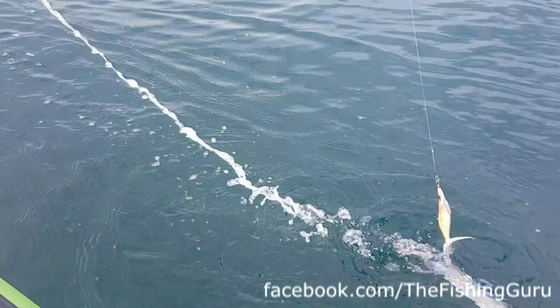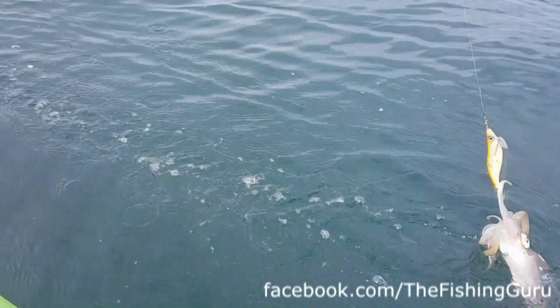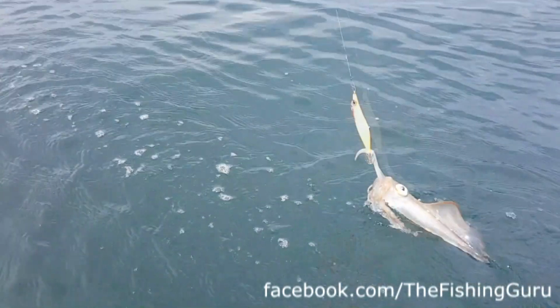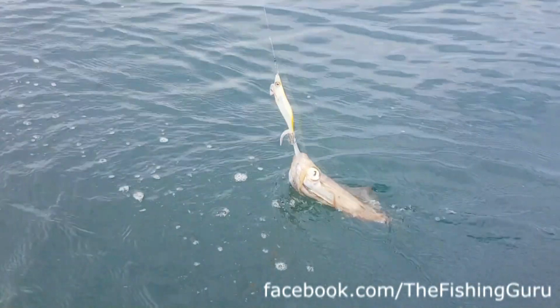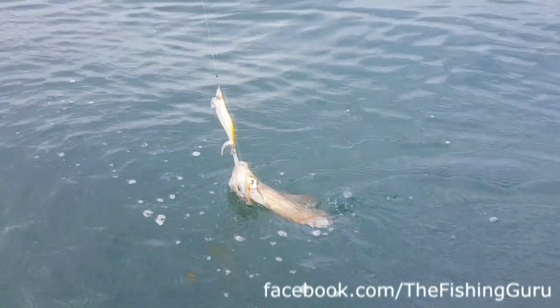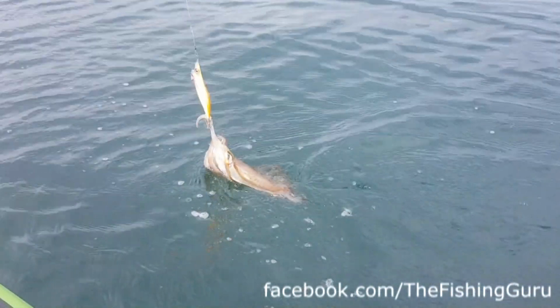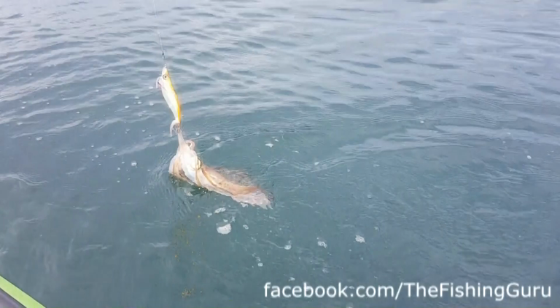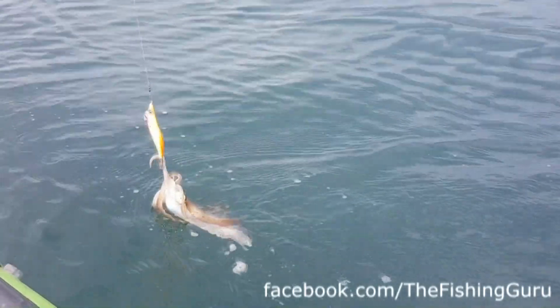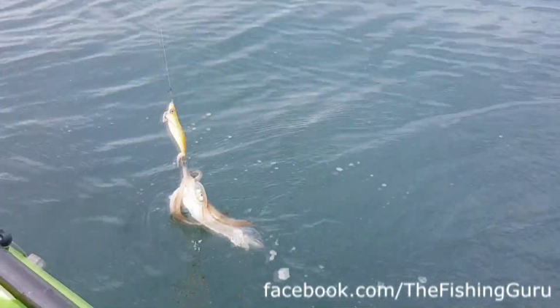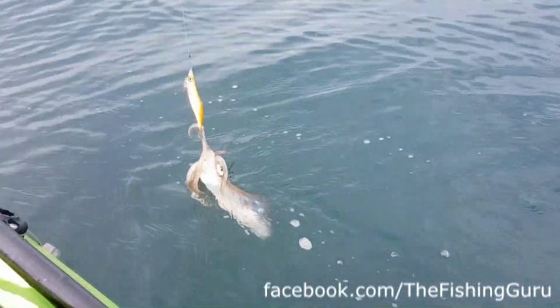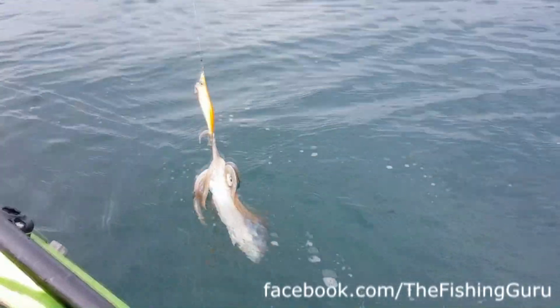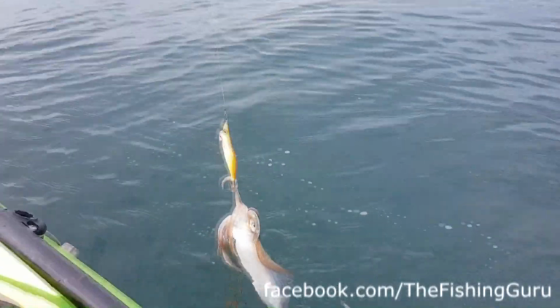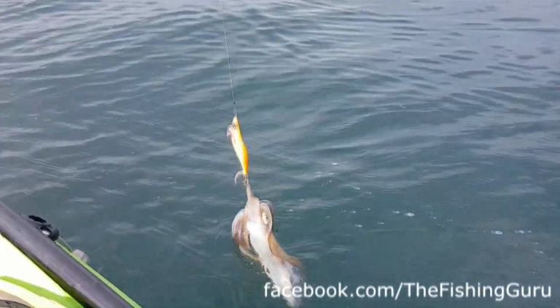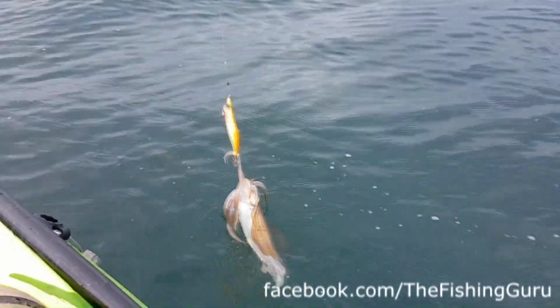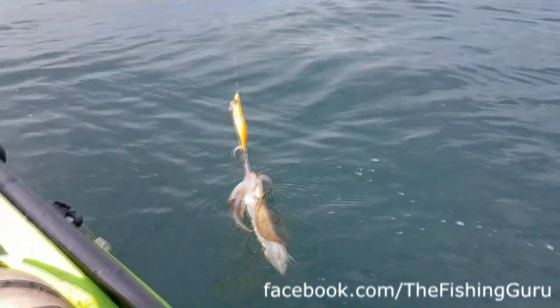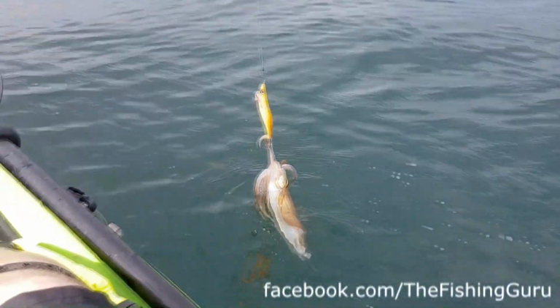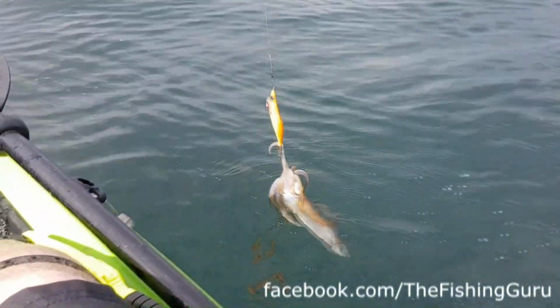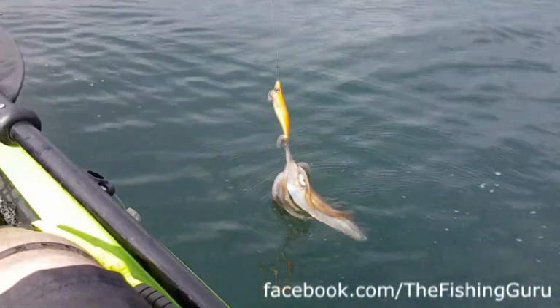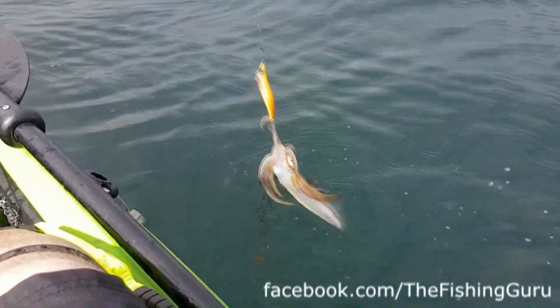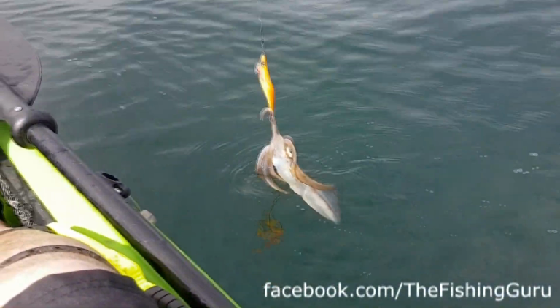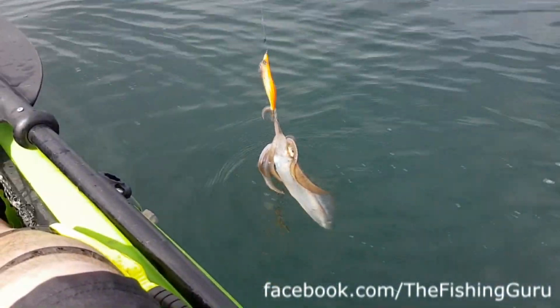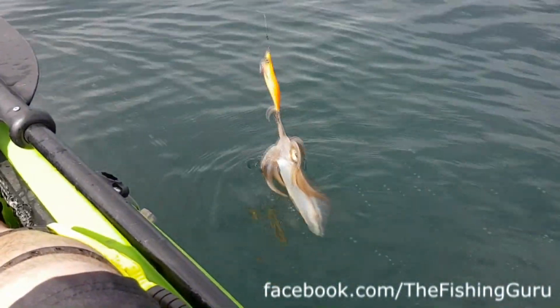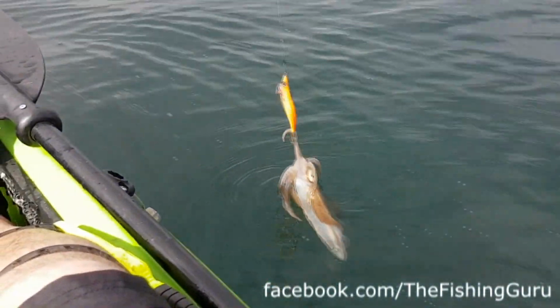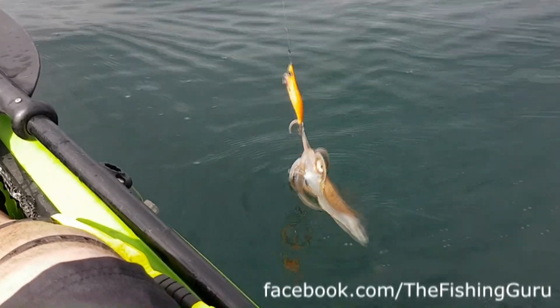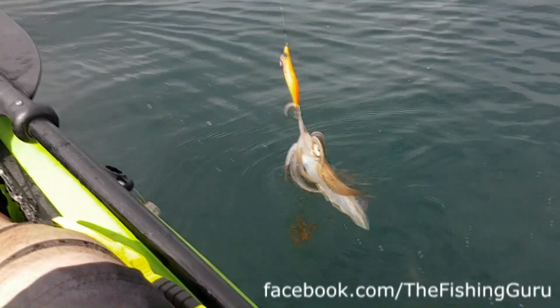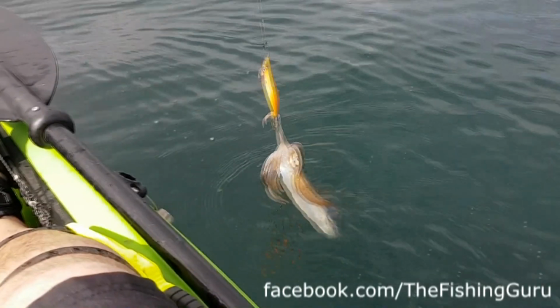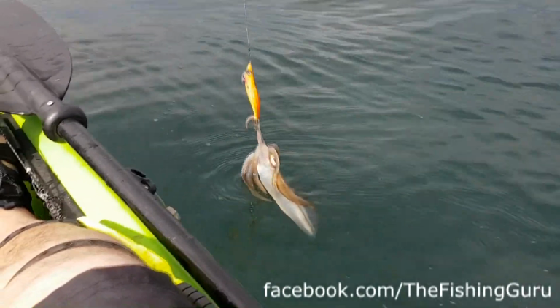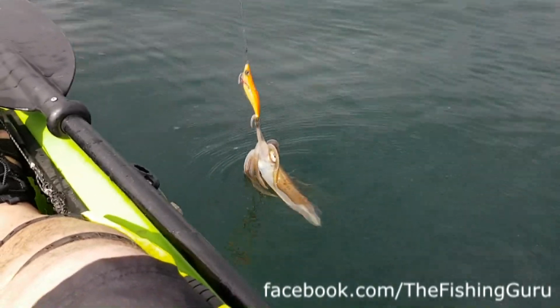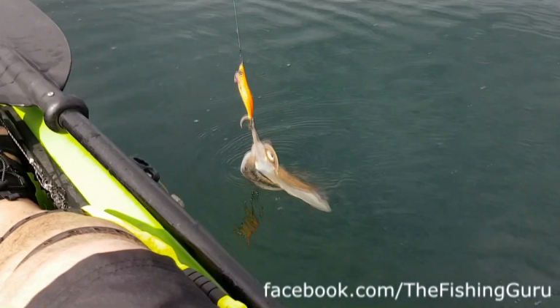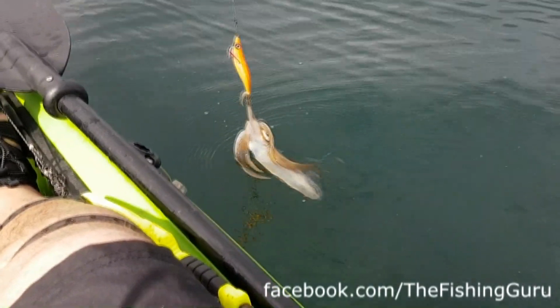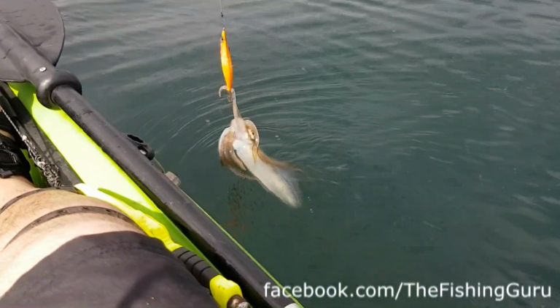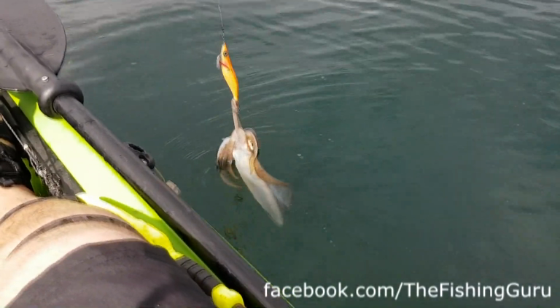Squid number one on the board! Sorry guys, I haven't got the GoPro so I can't film while I net him, but we've got one down — hopefully a couple more before we head back in.